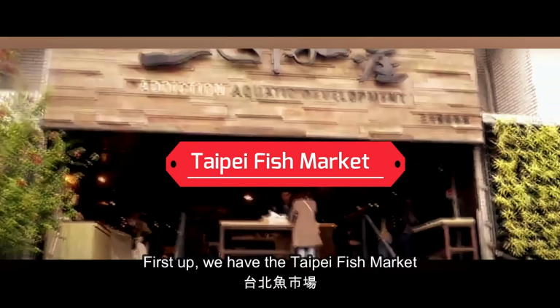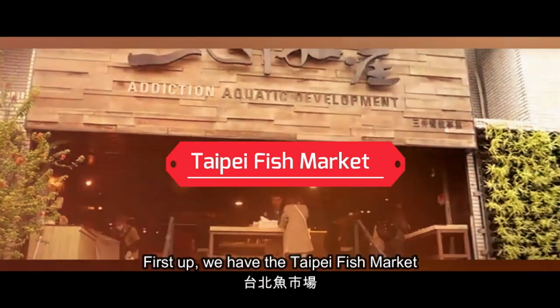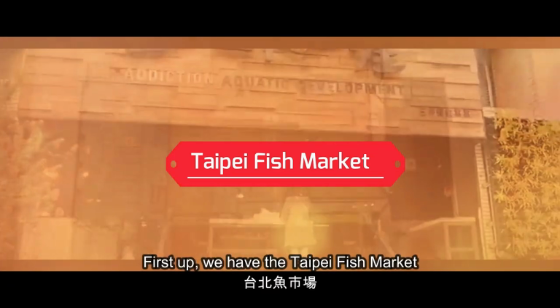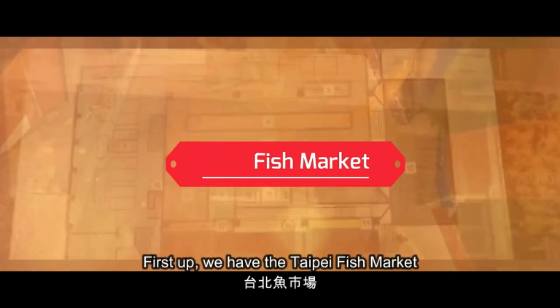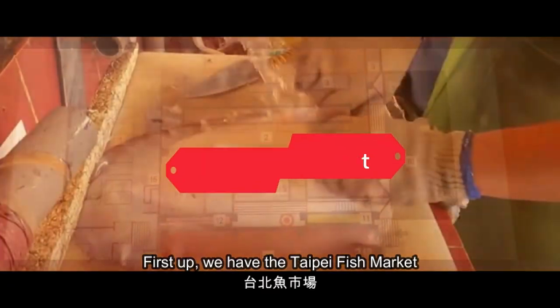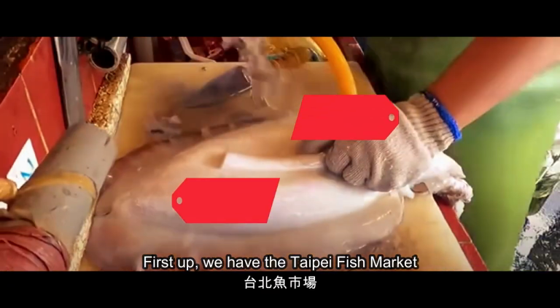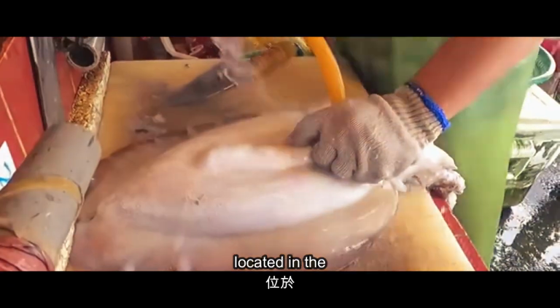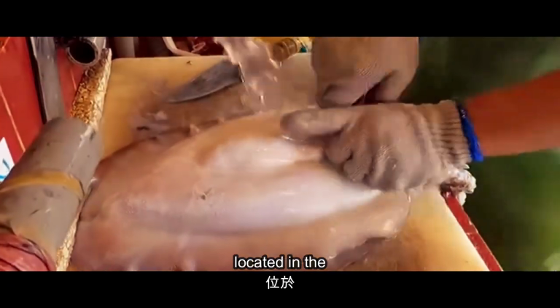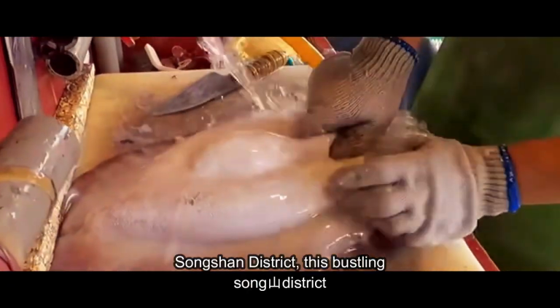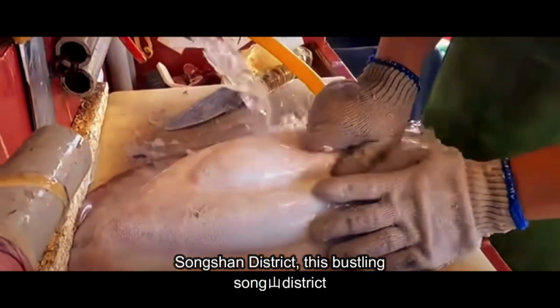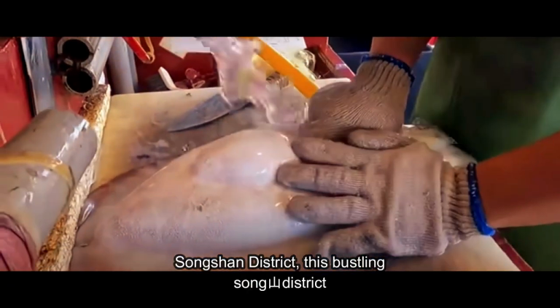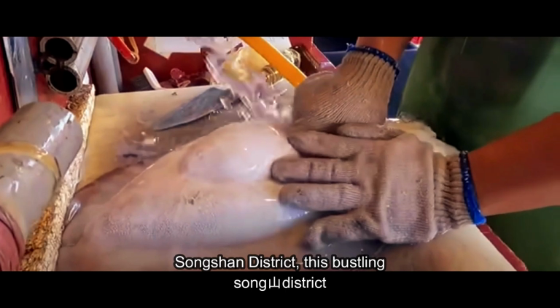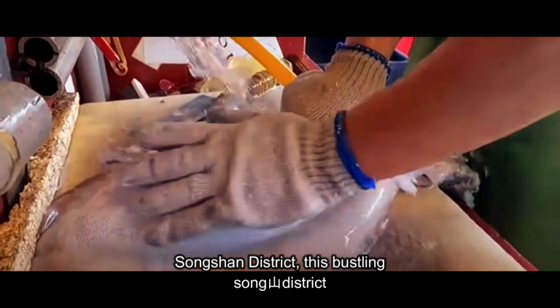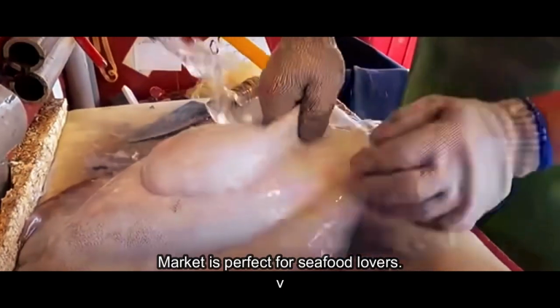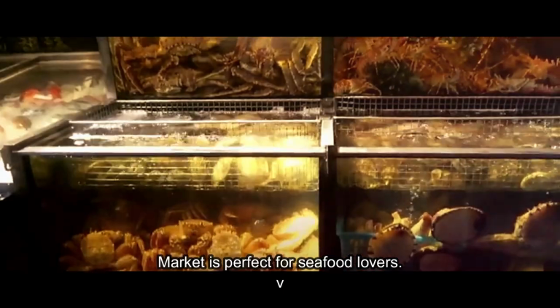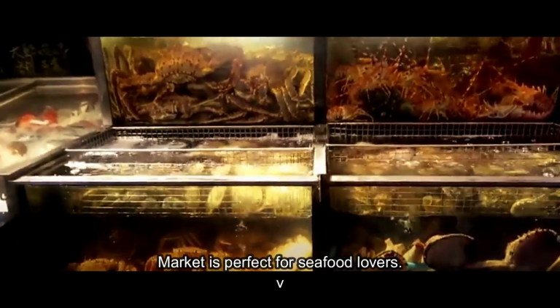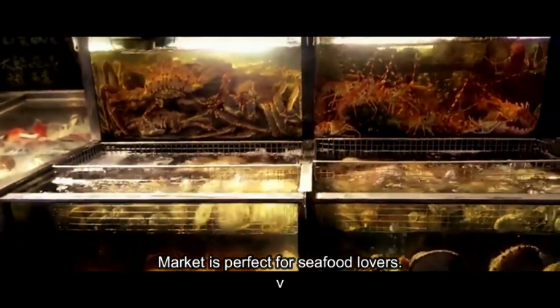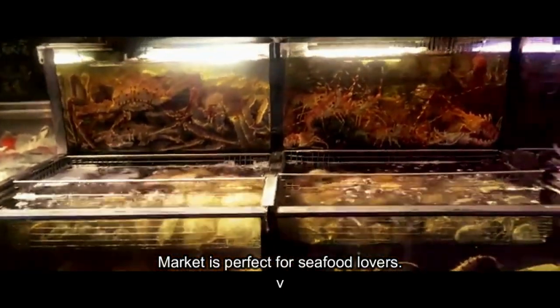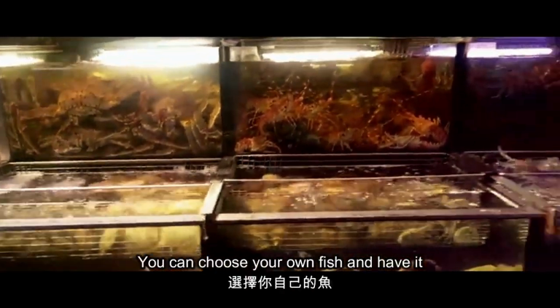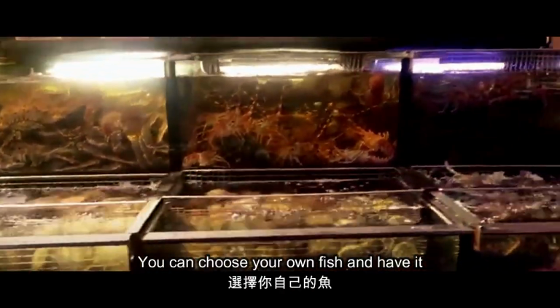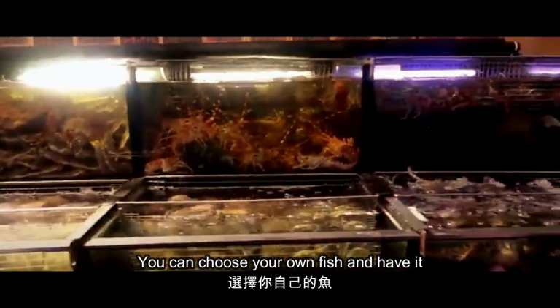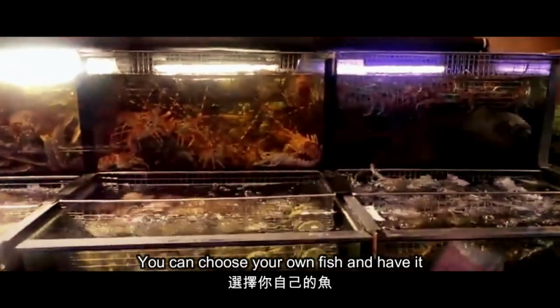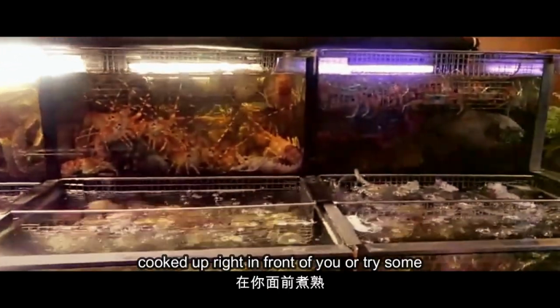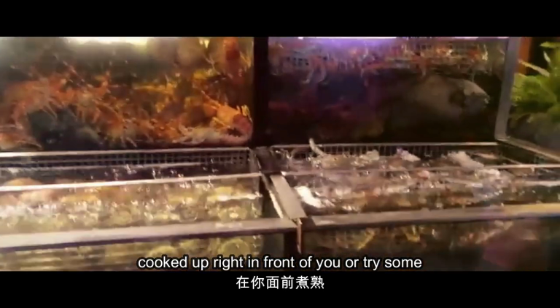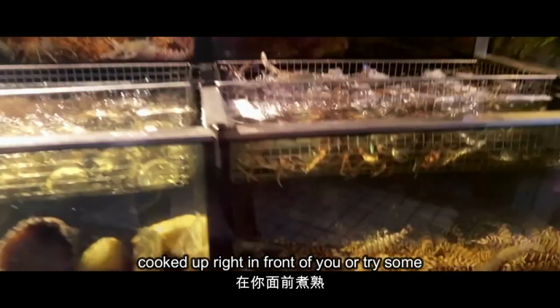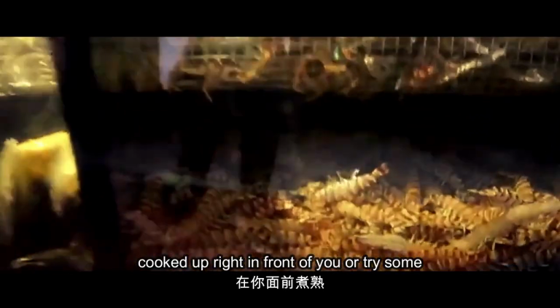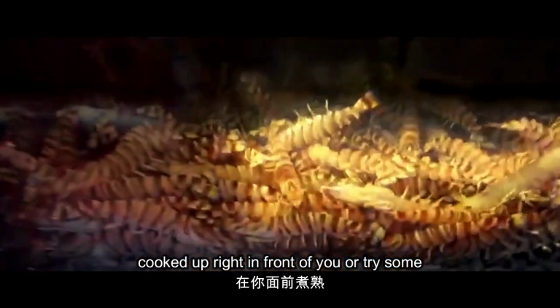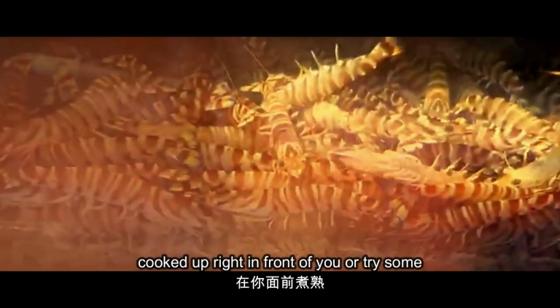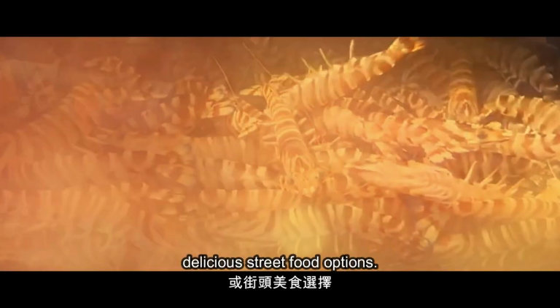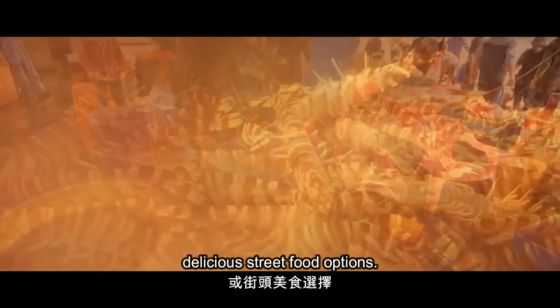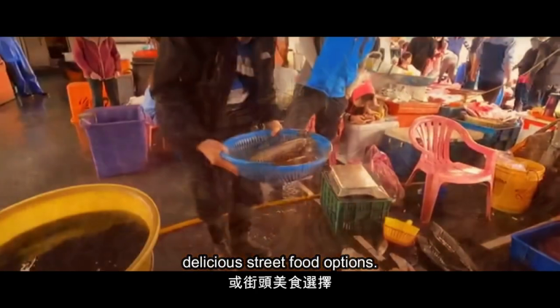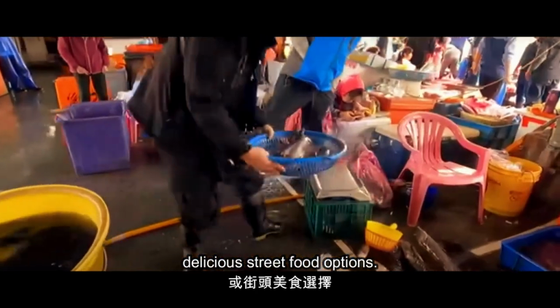First up, we have the Taipei Fish Market located in the Sungshin district. This bustling market is perfect for seafood lovers — you can choose your own fish and have it cooked up right in front of you, or try some delicious street food options.